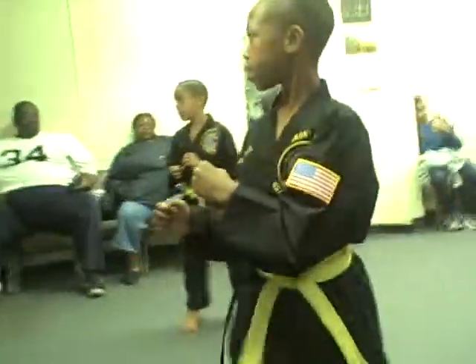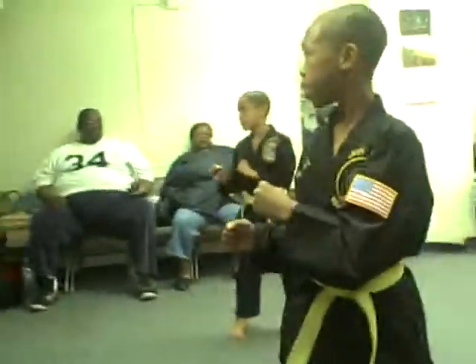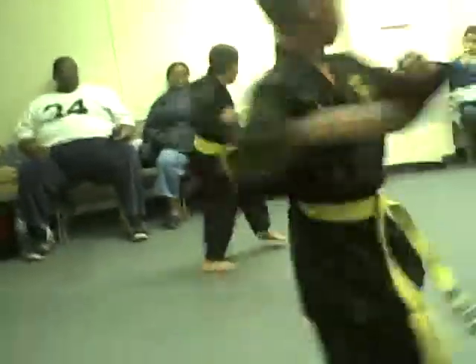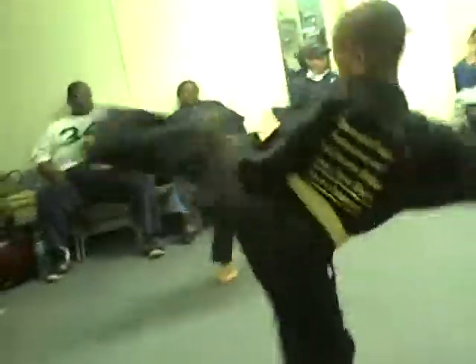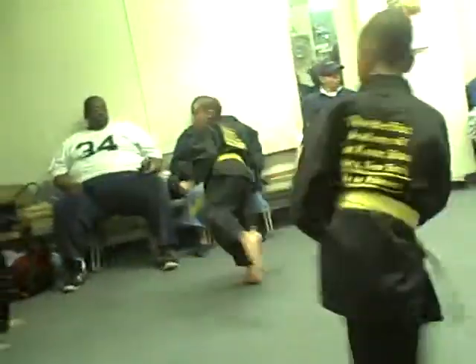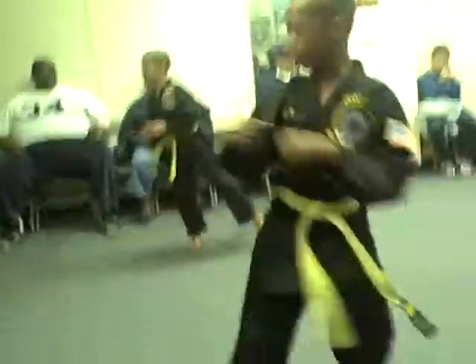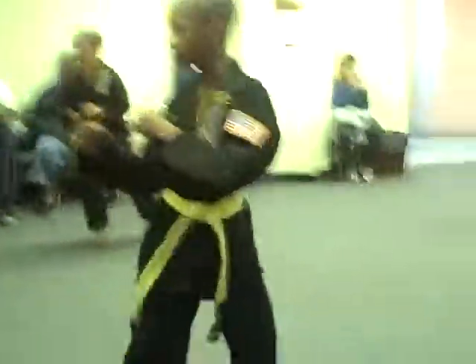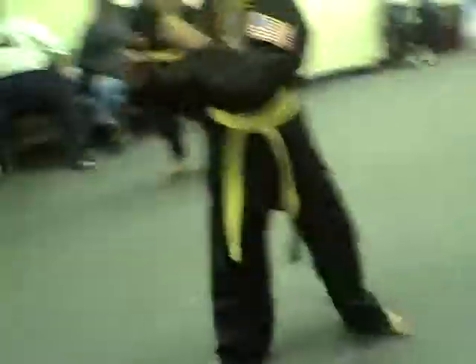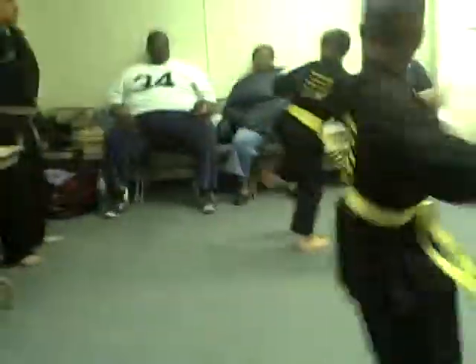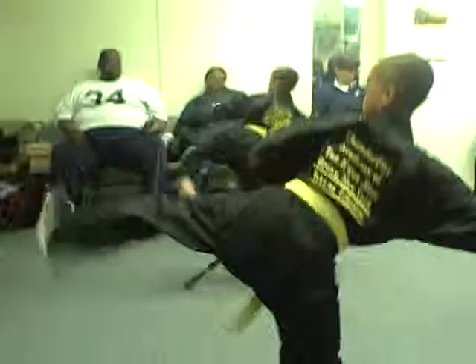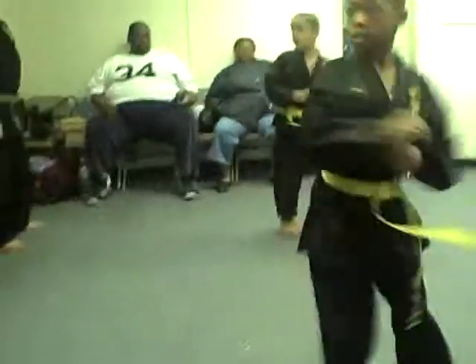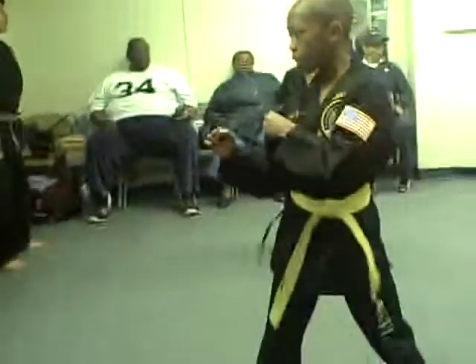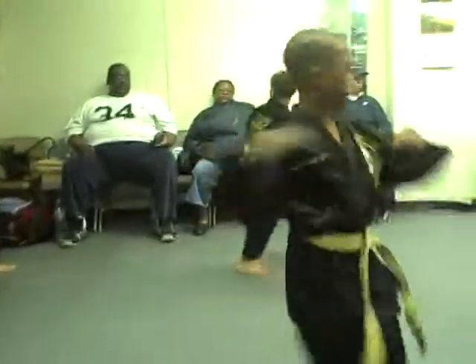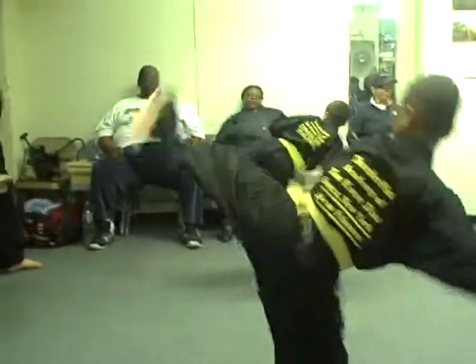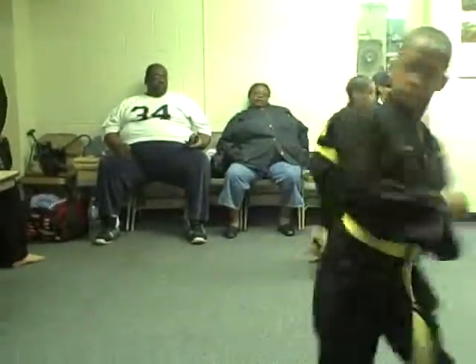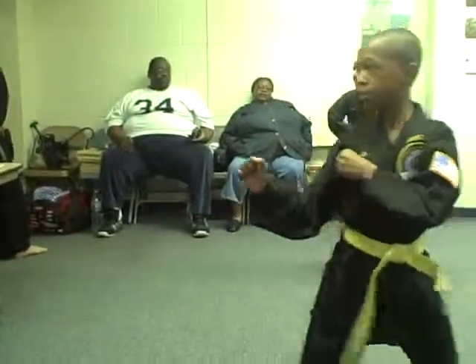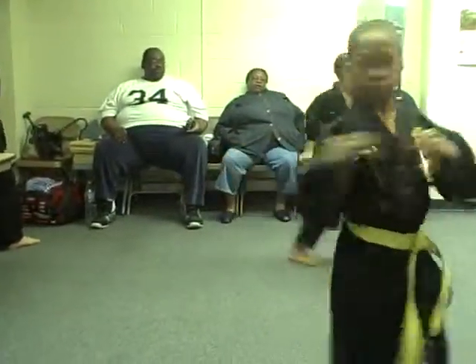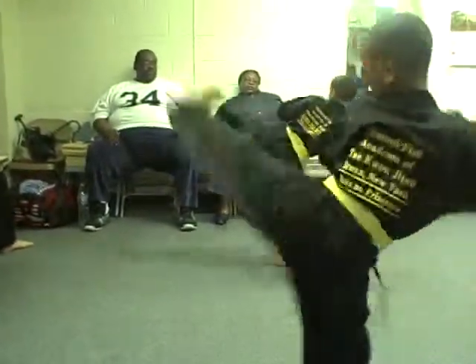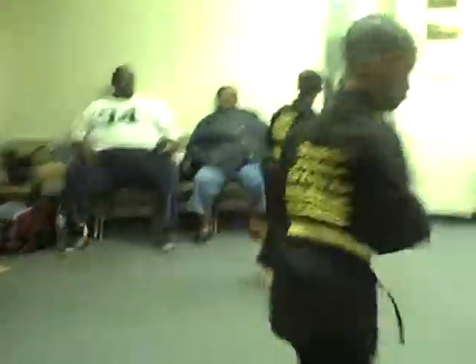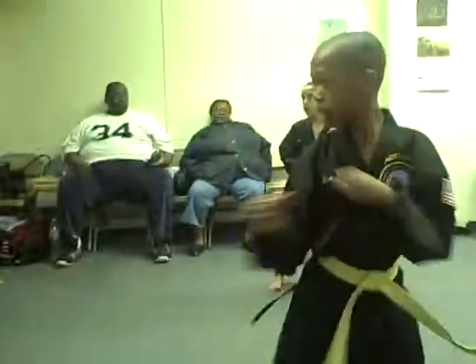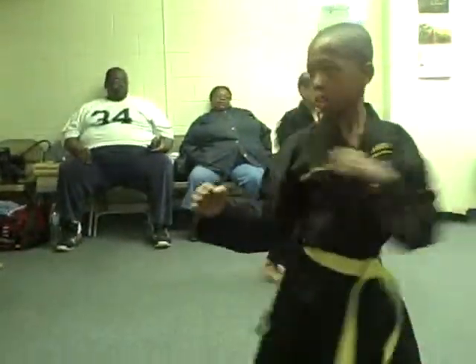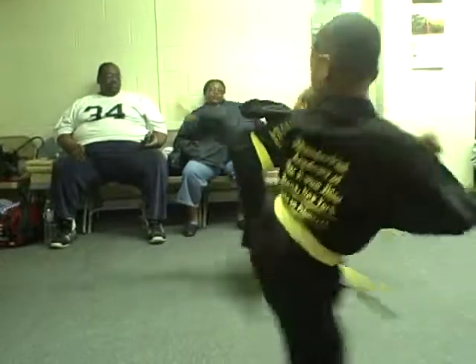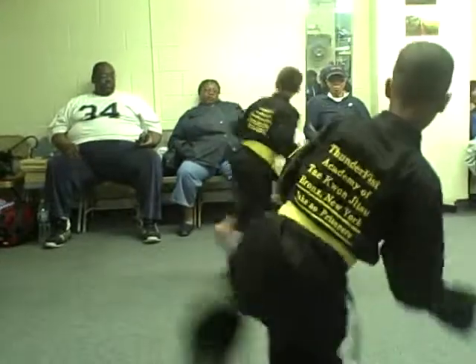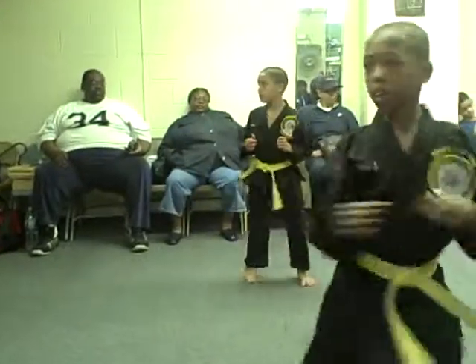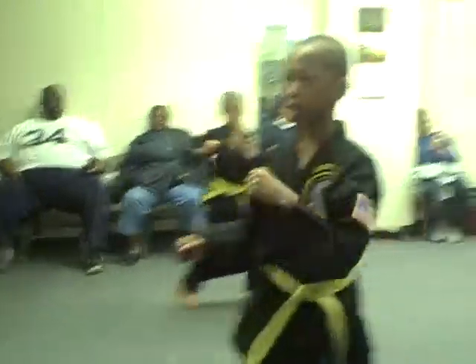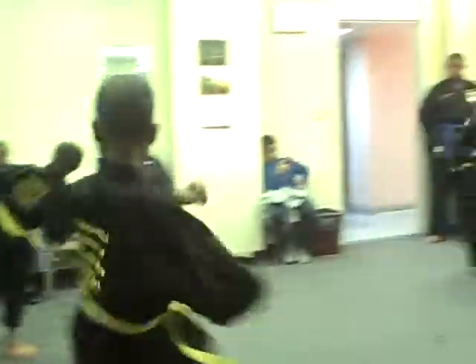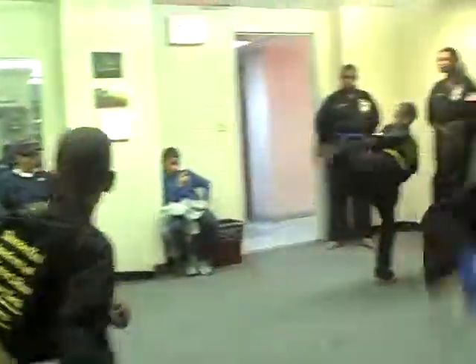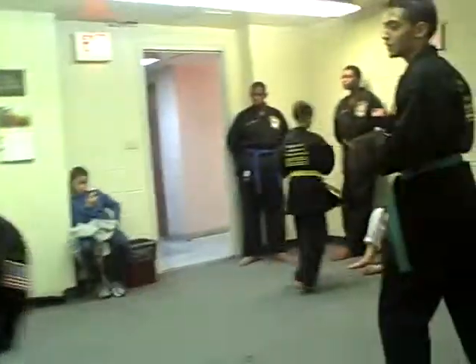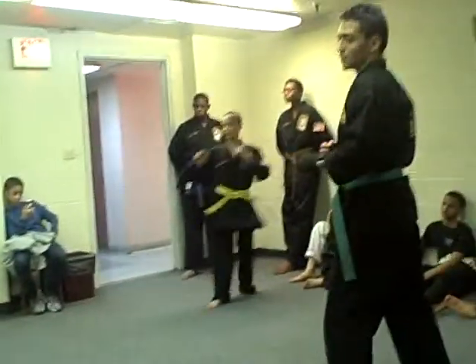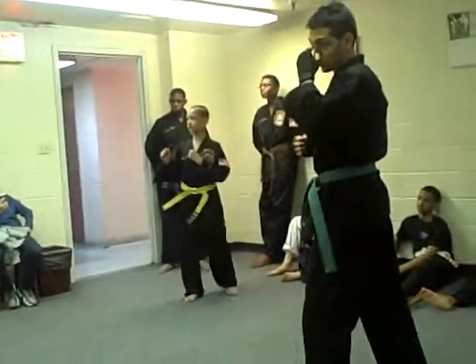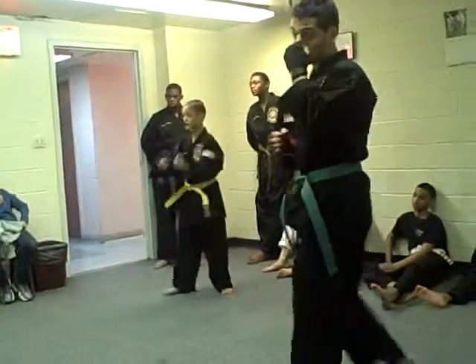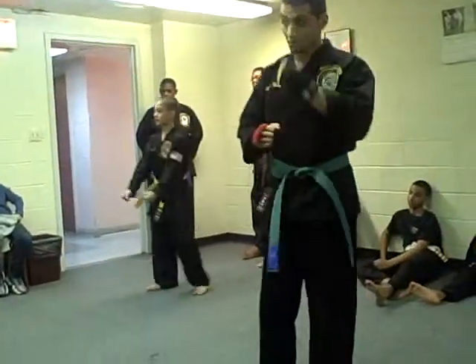One, go! One, go! Two, go! Three, go! Four, go! Five, go! Swimby. Swim!